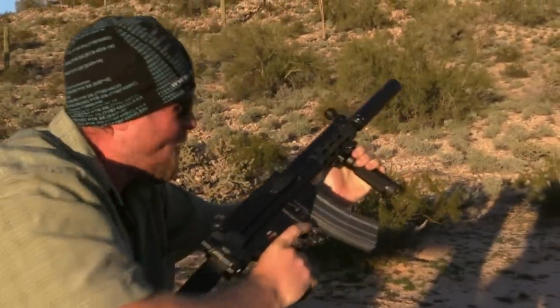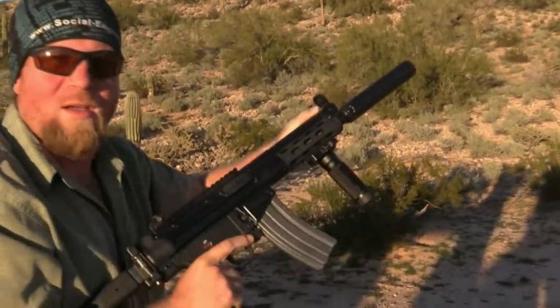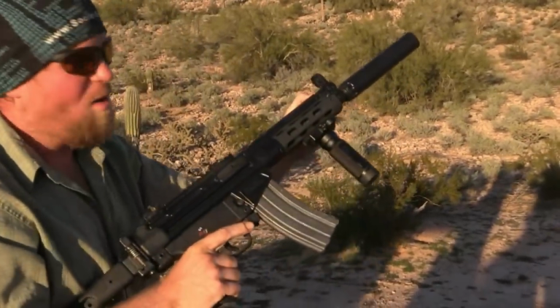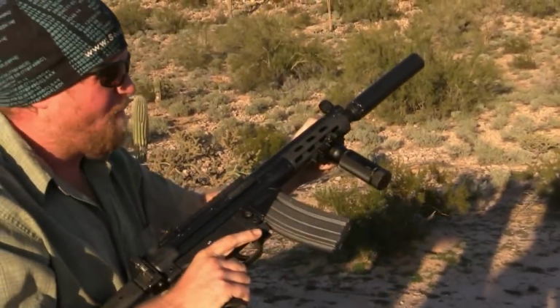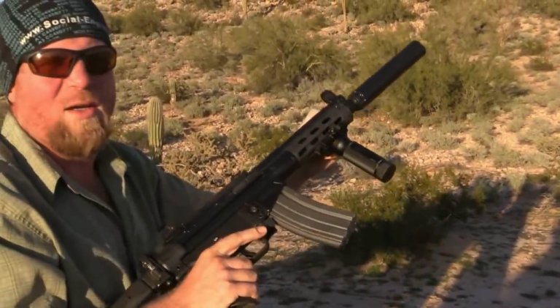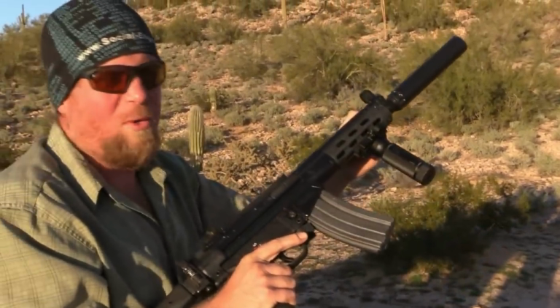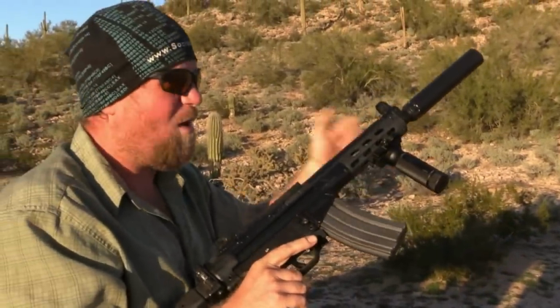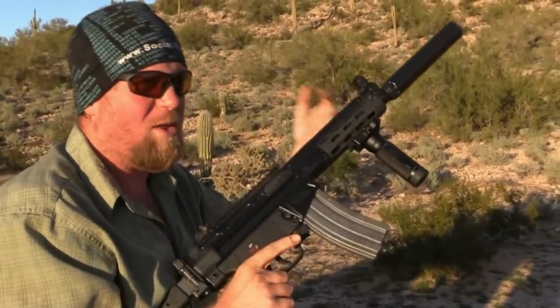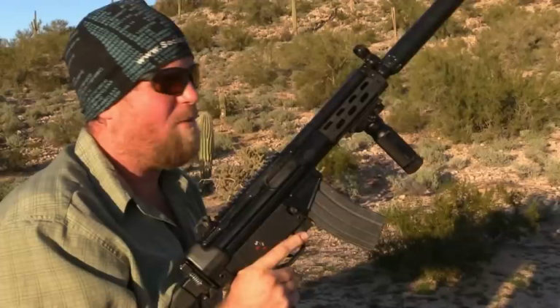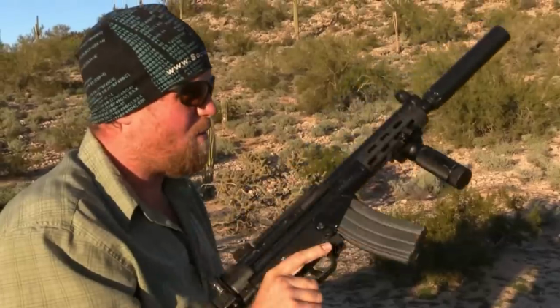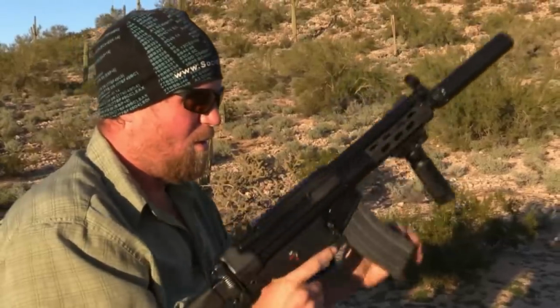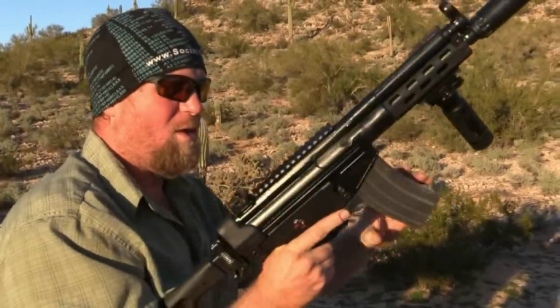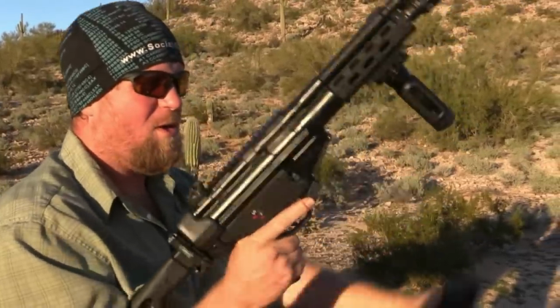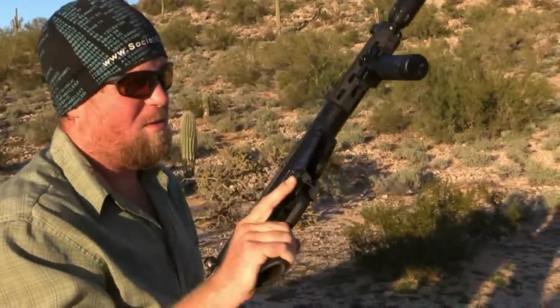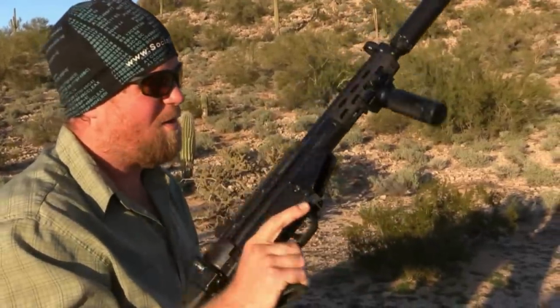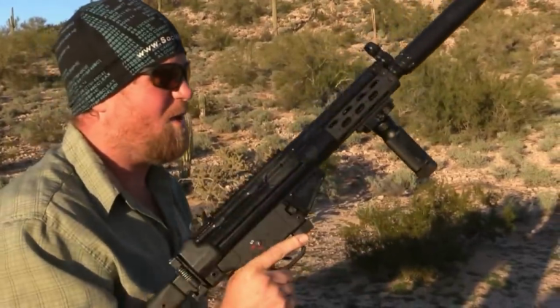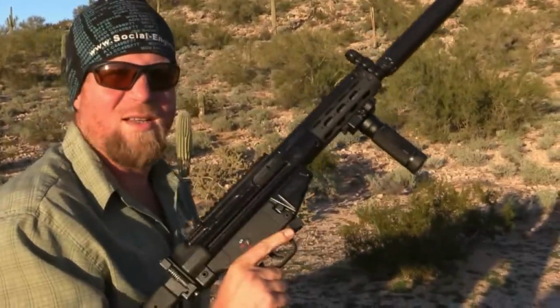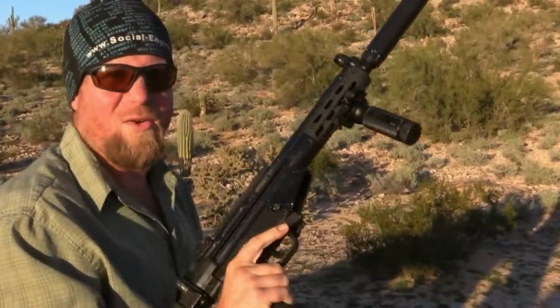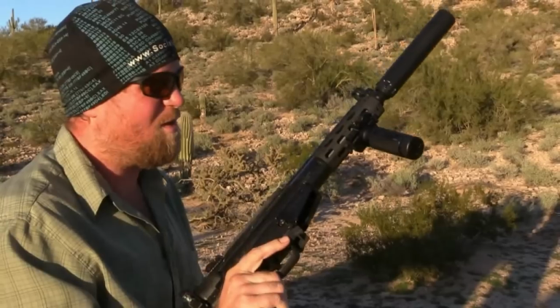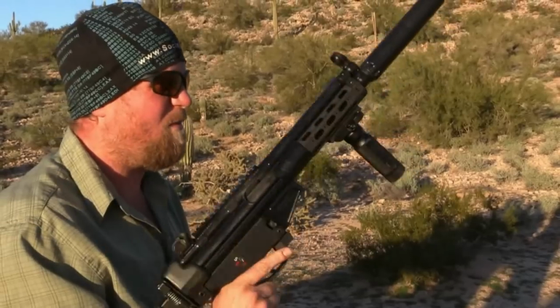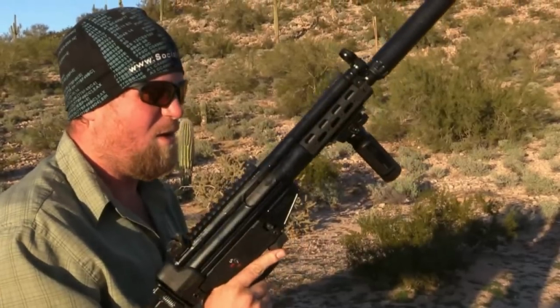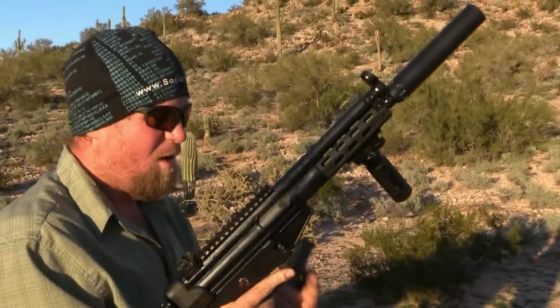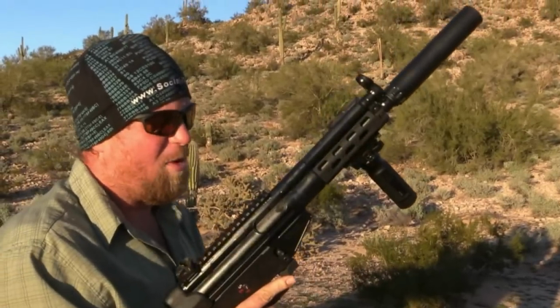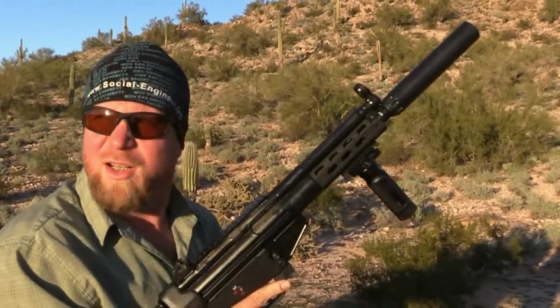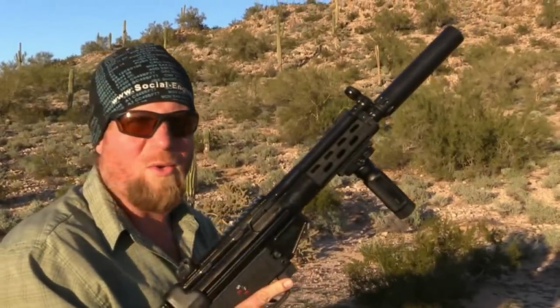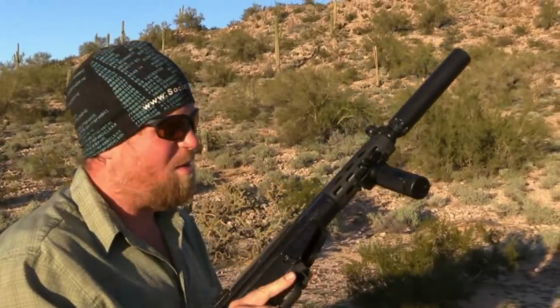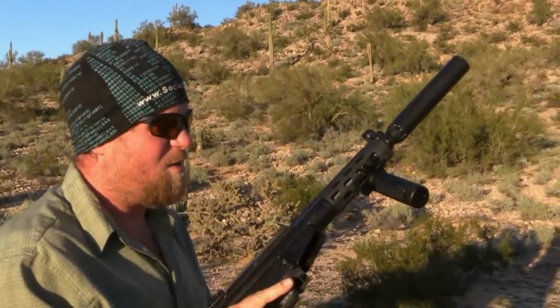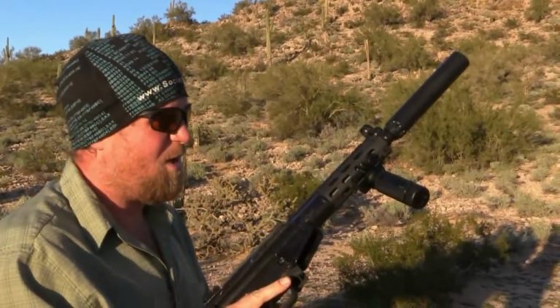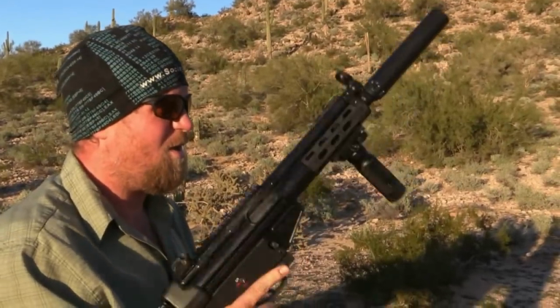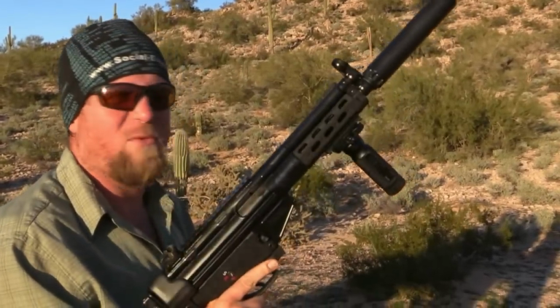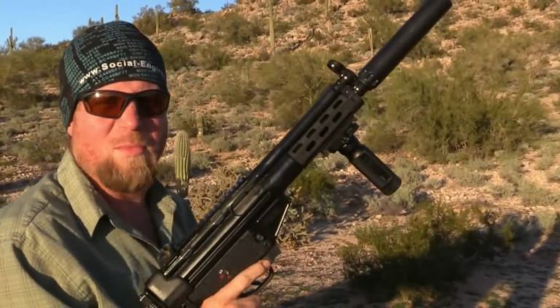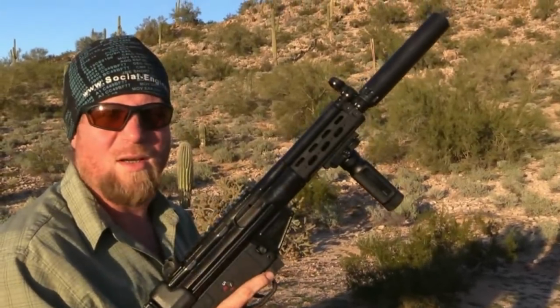And that's it. Very controllable, obviously quiet enough without ears, easy mag release. This really is where this gun needed to go. This is 2015, and with a couple more changes that Quinn's talking about, I can't see how this isn't the future — some of this kind of stuff.